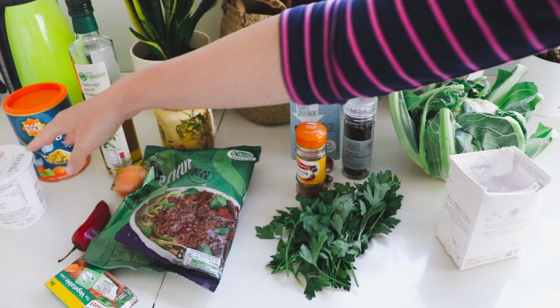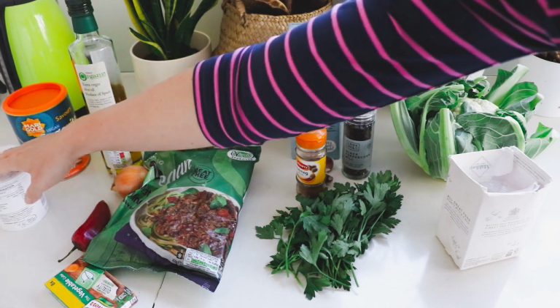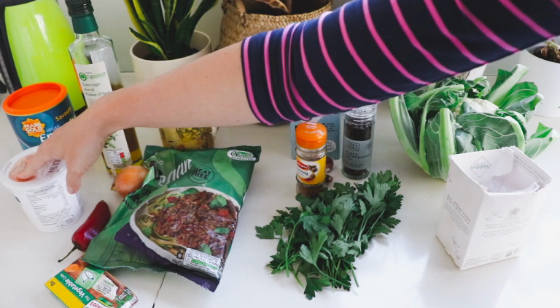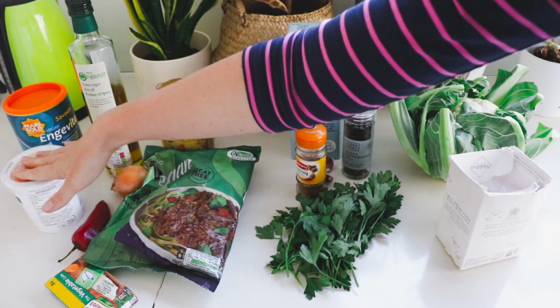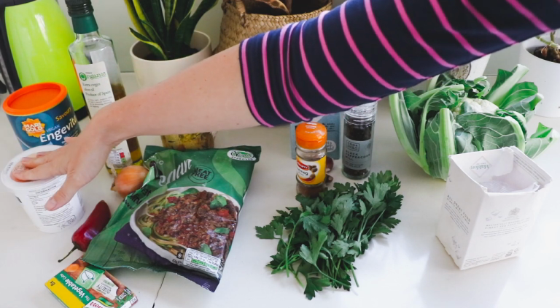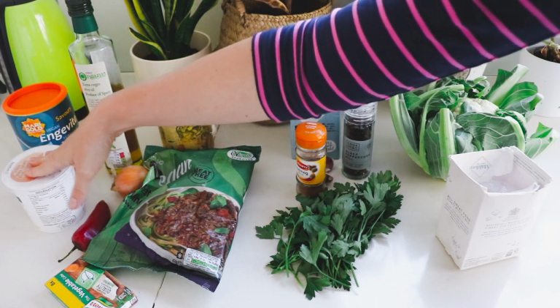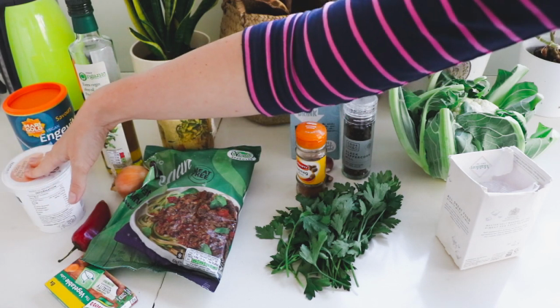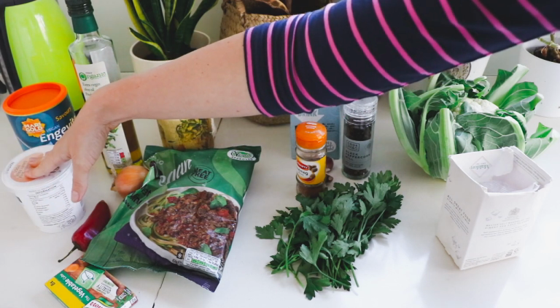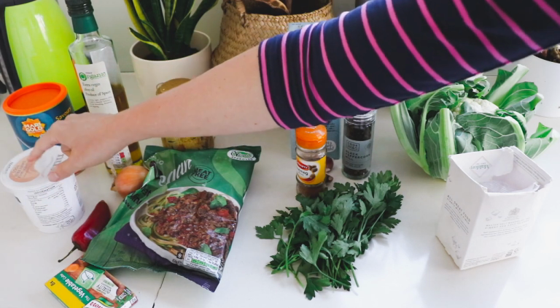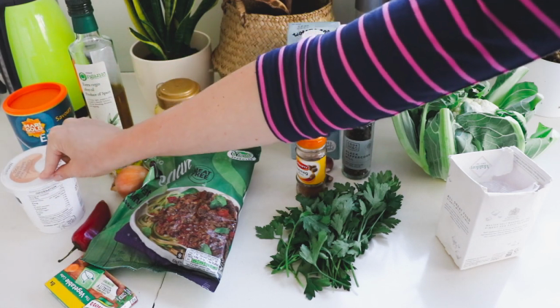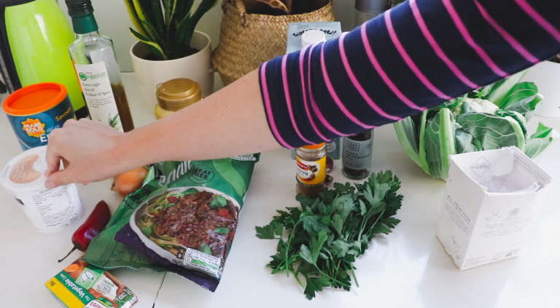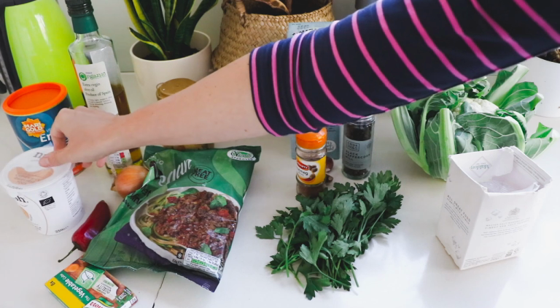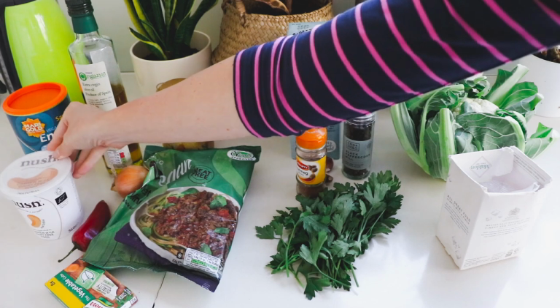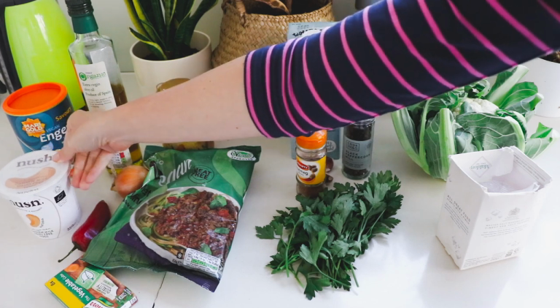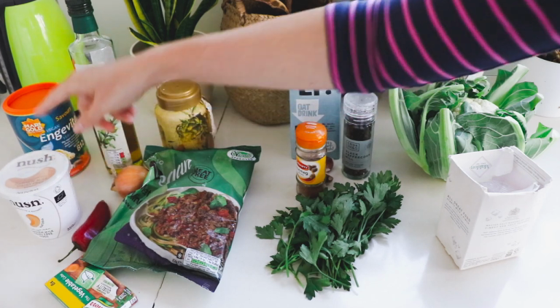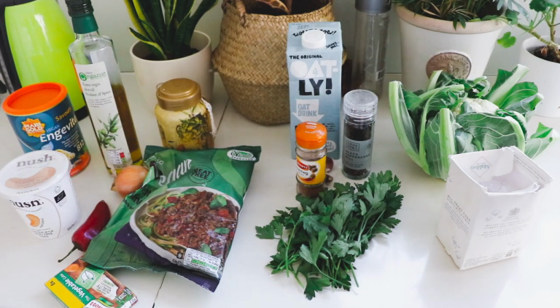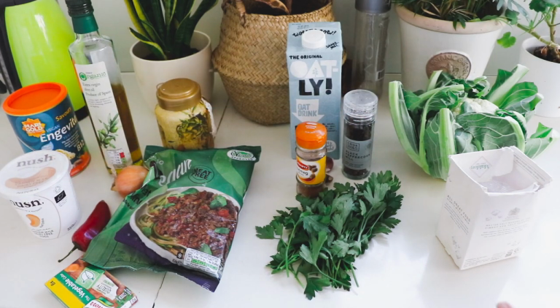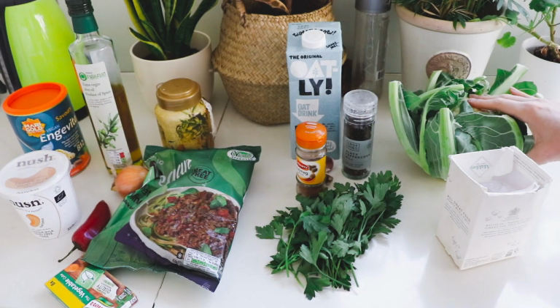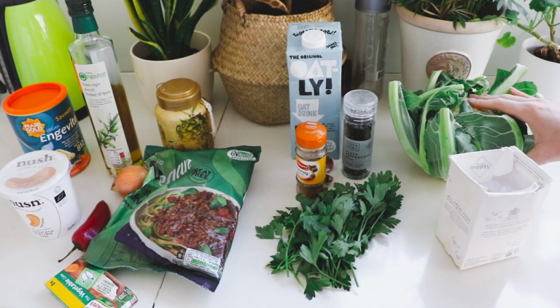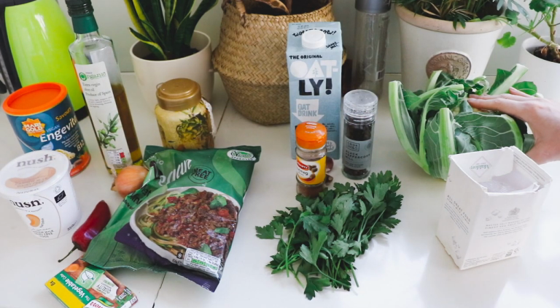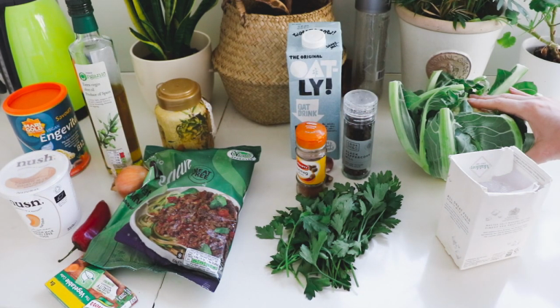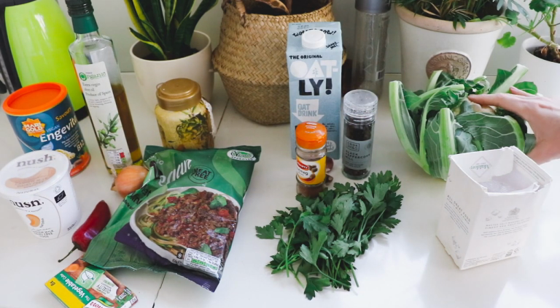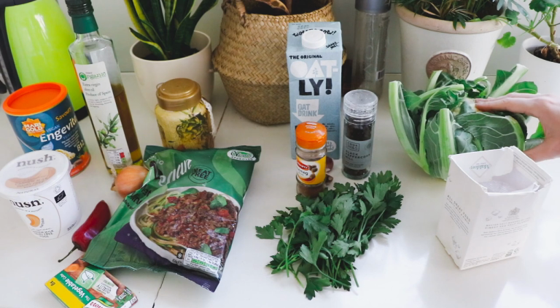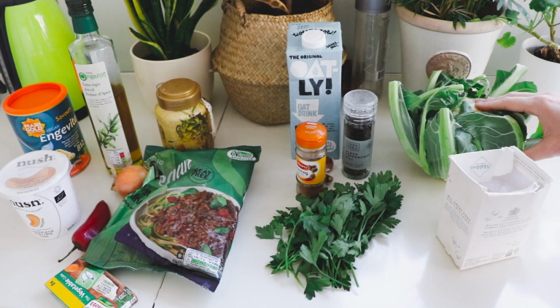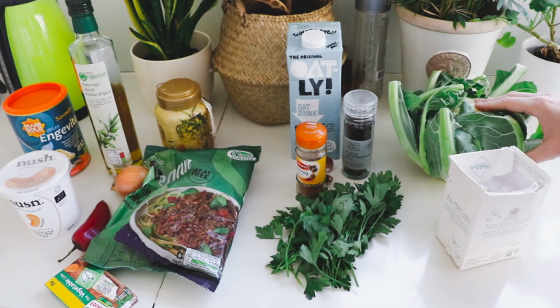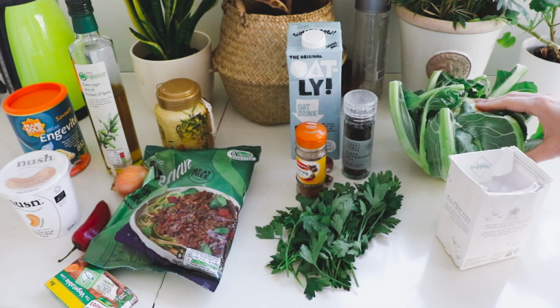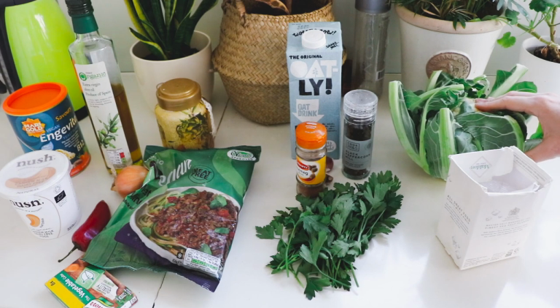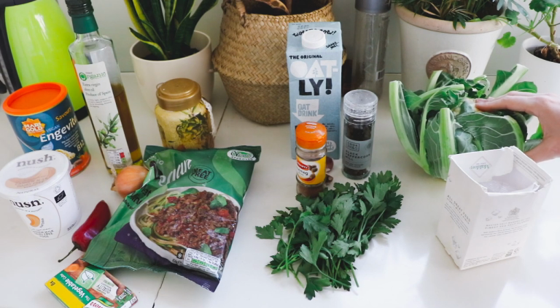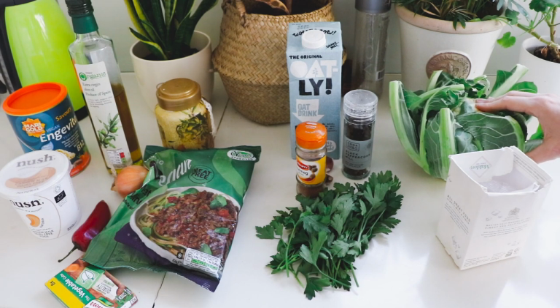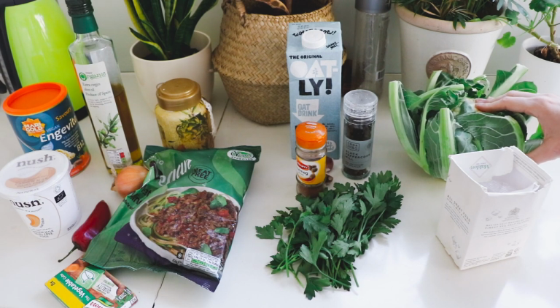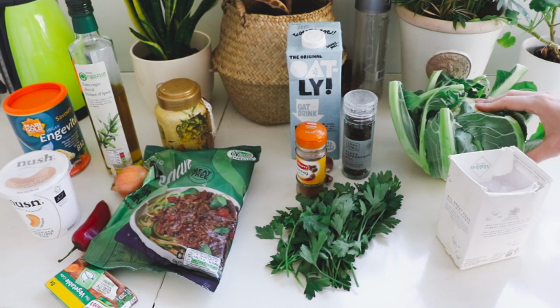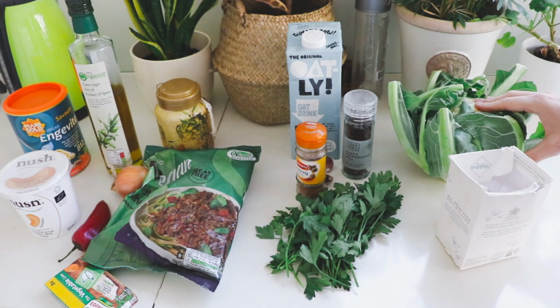And then on the top, normally we use sour cream, but I'm going to use this vegan yogurt. First things first, I'm going to put the cauliflower into some water and boil it until it is done.